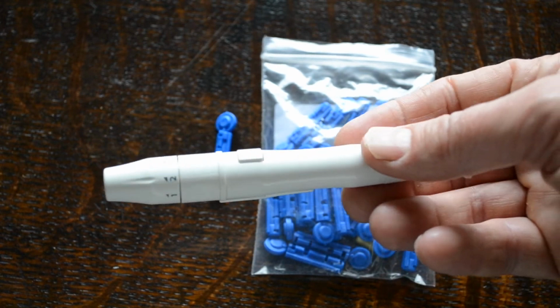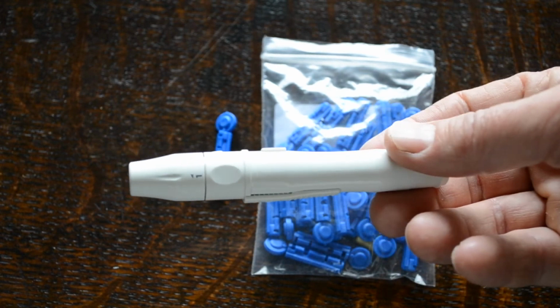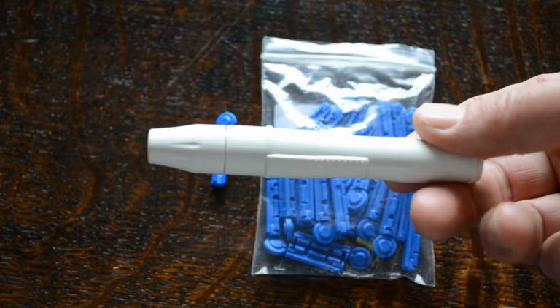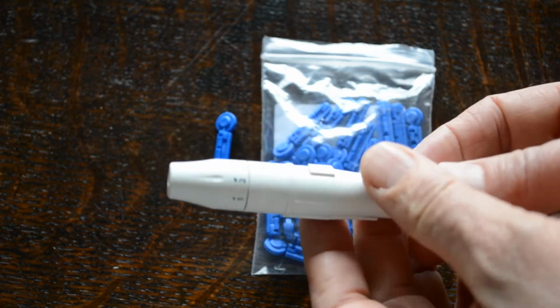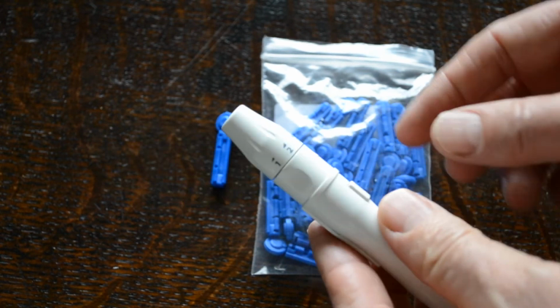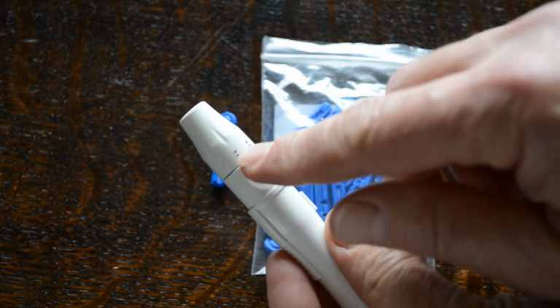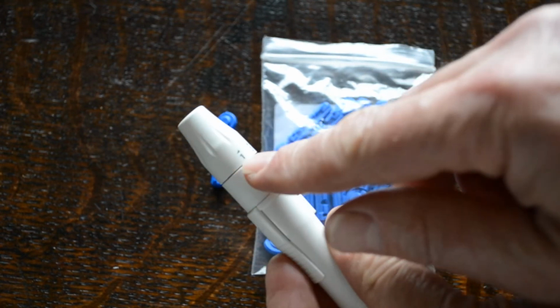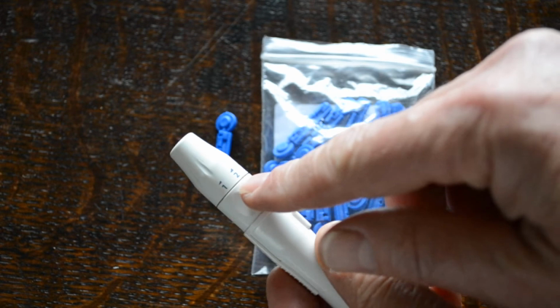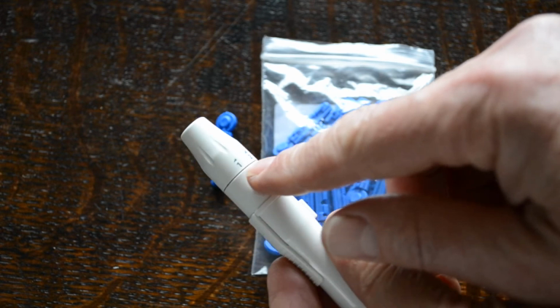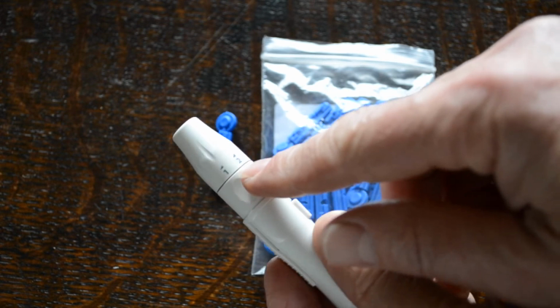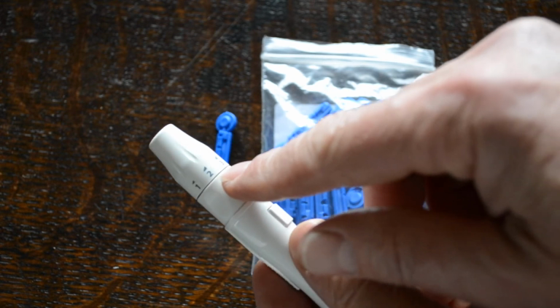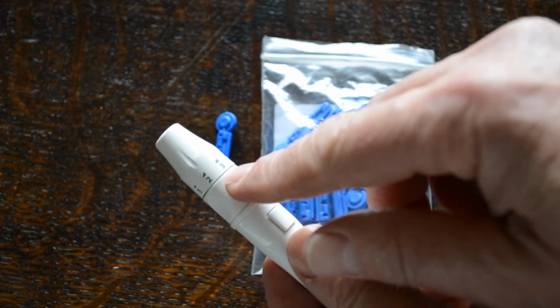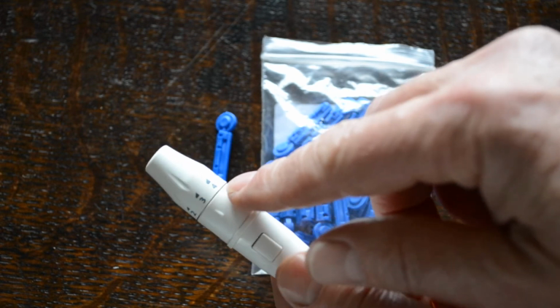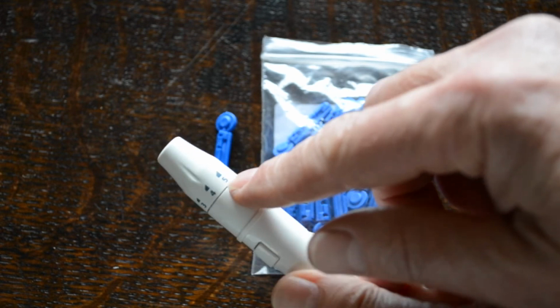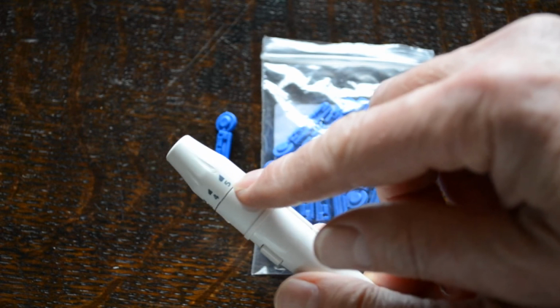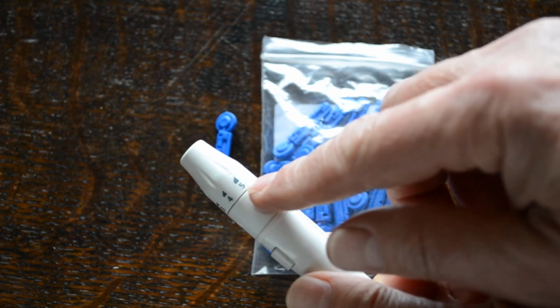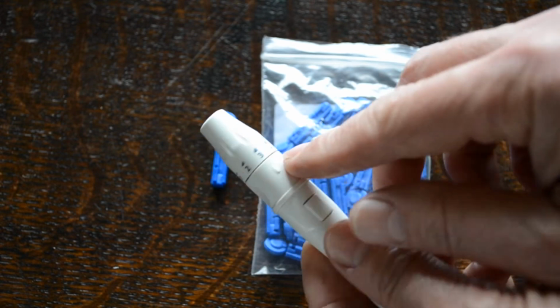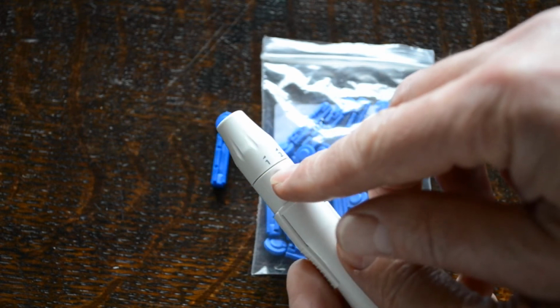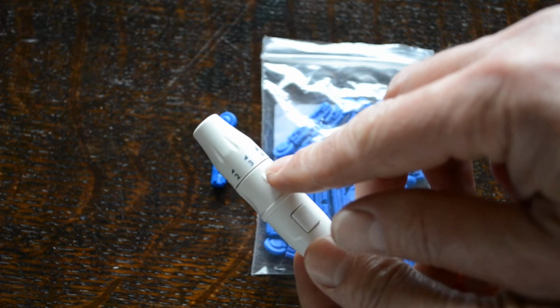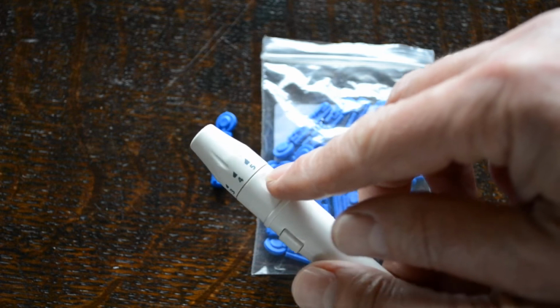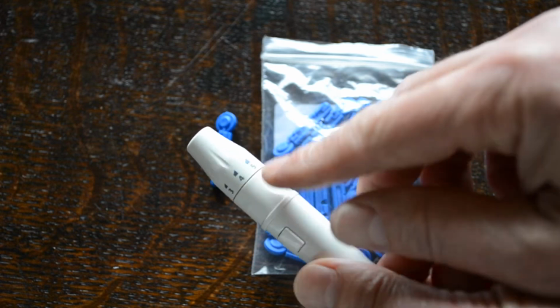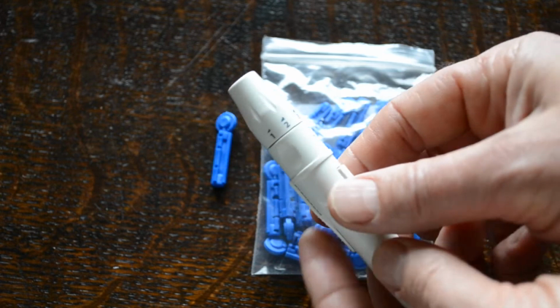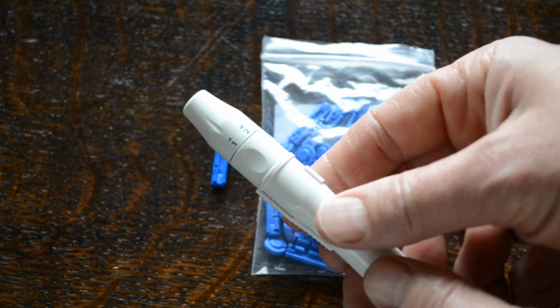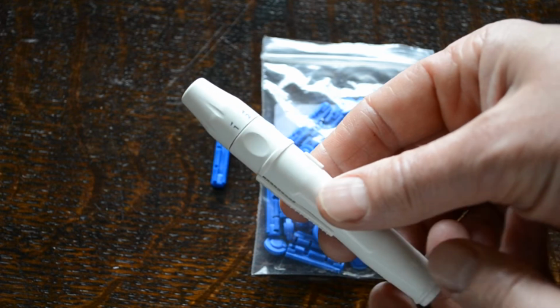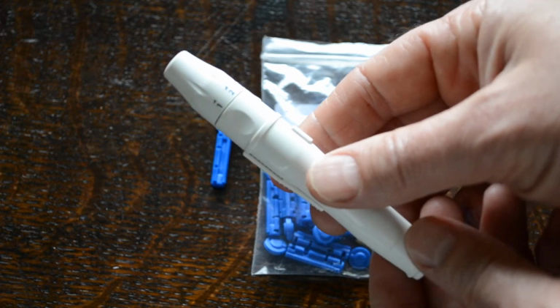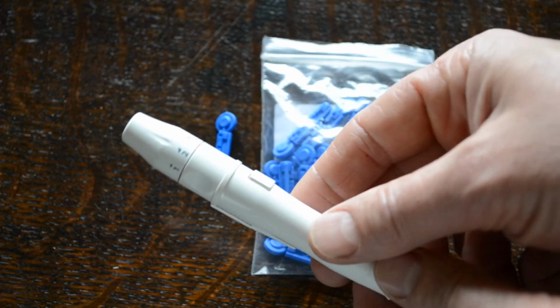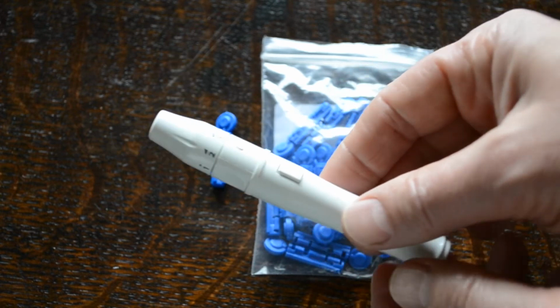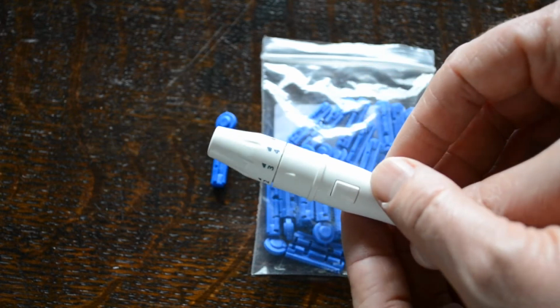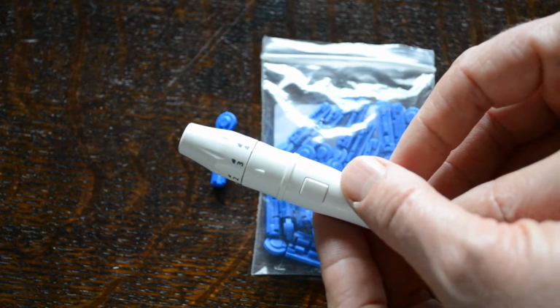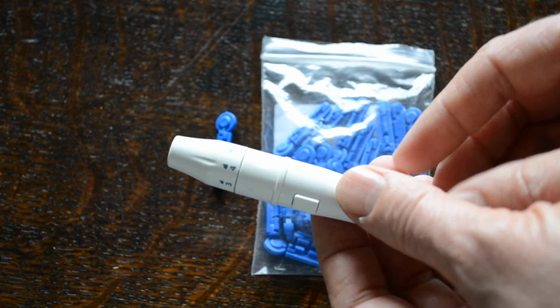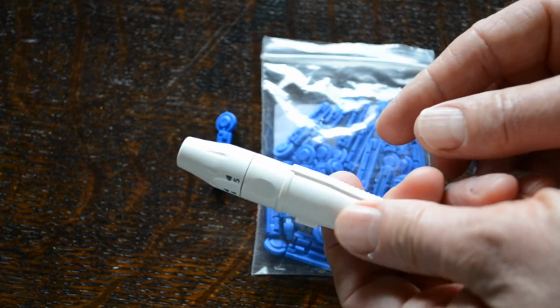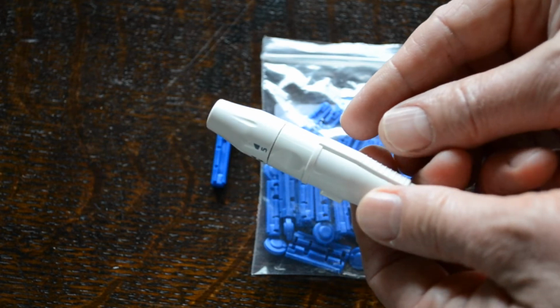These are the auto-lancing devices and you'll see on this end you can automatically set the depth of the lancing from one through to five. That is something that you have to experiment with to find the correct depth that gives you a good lance.